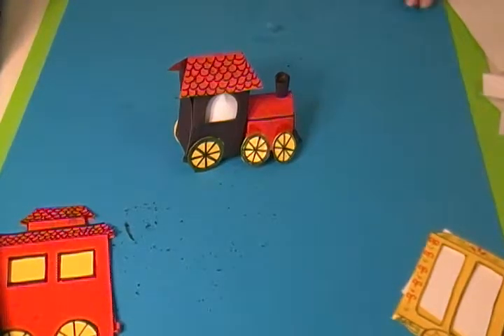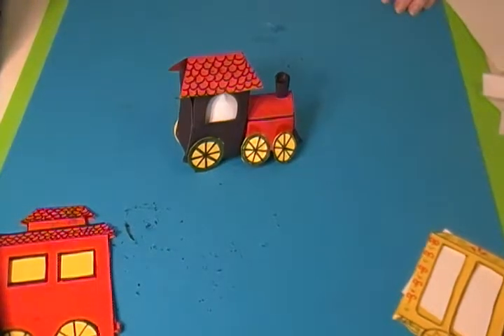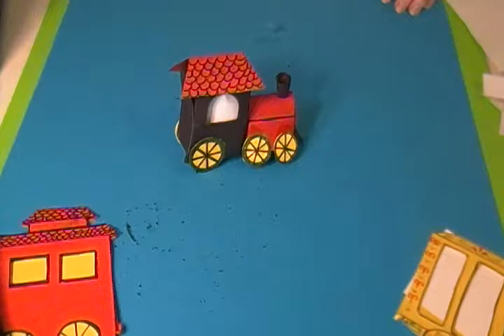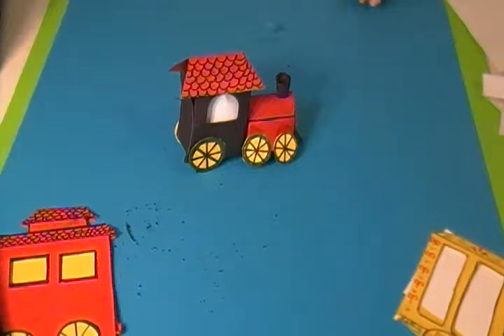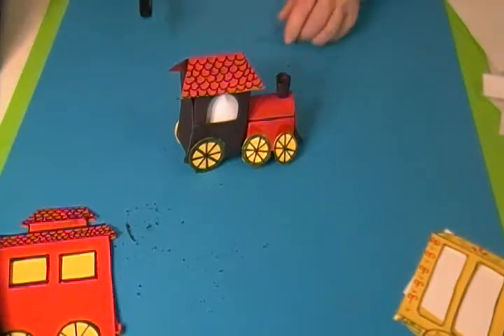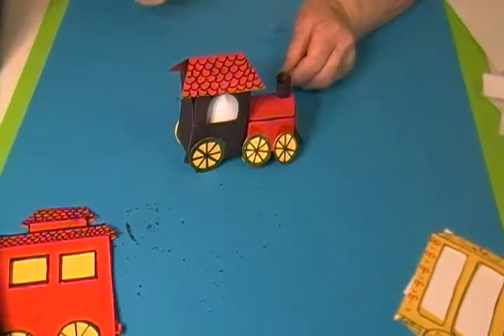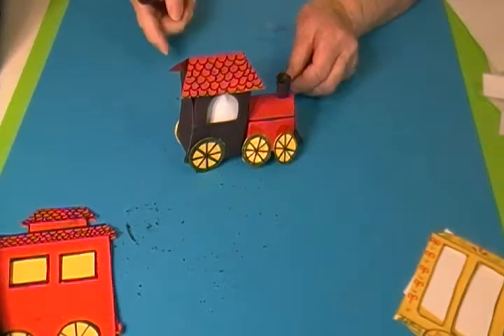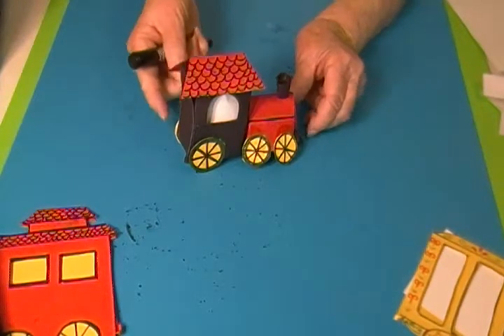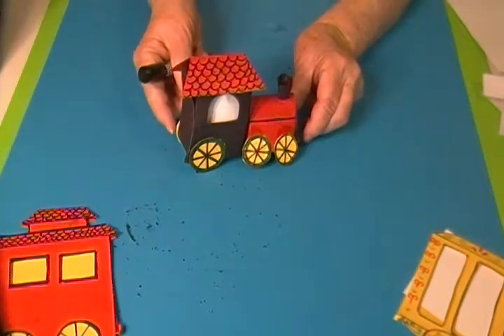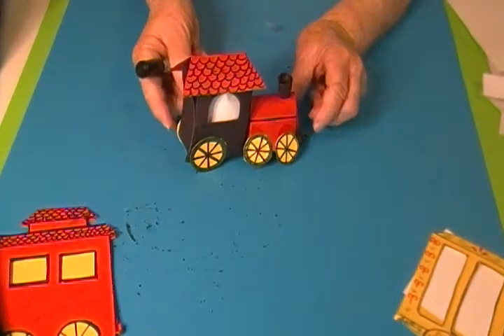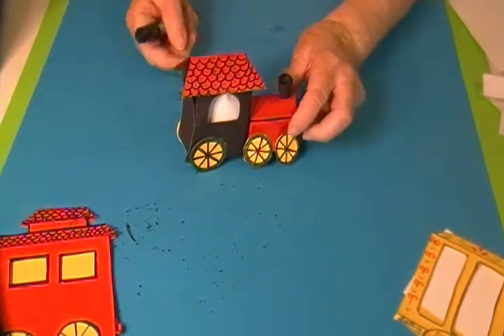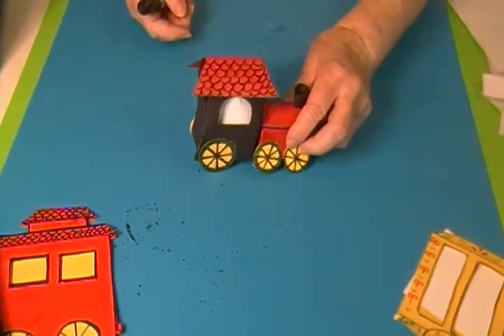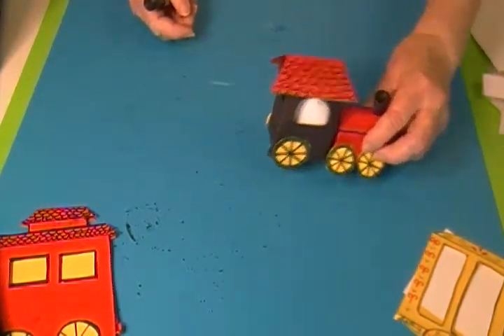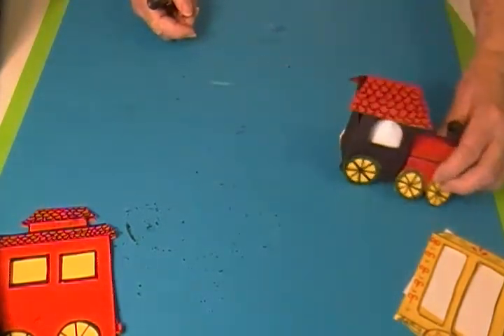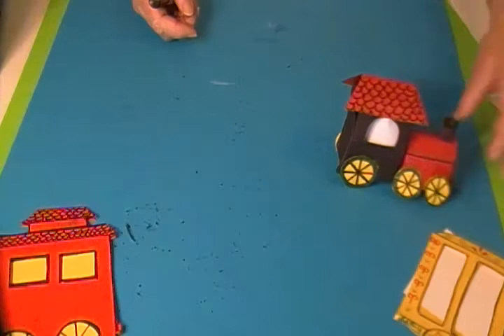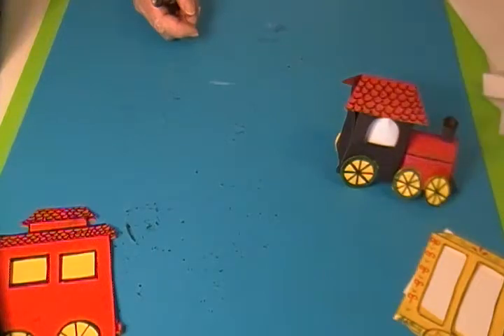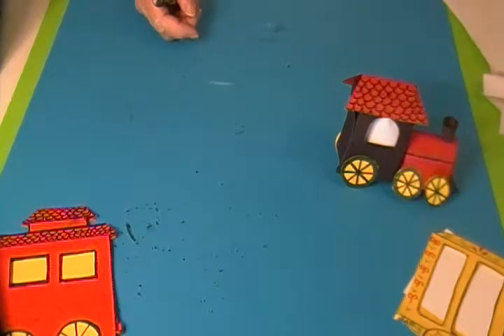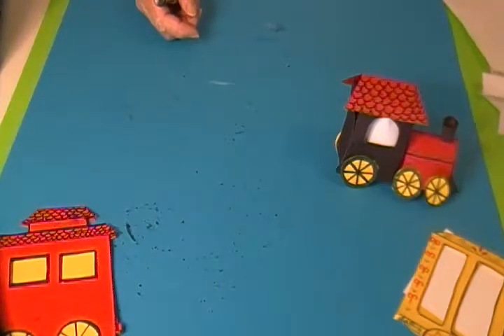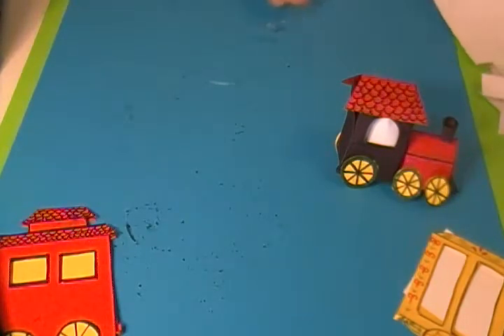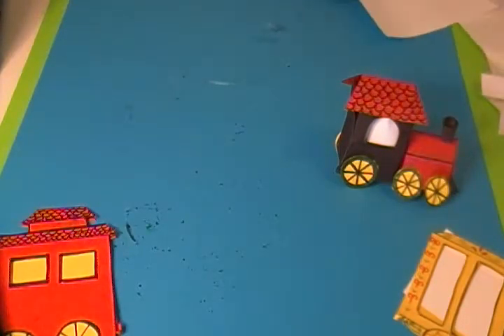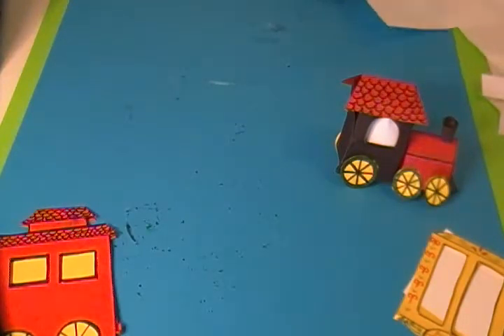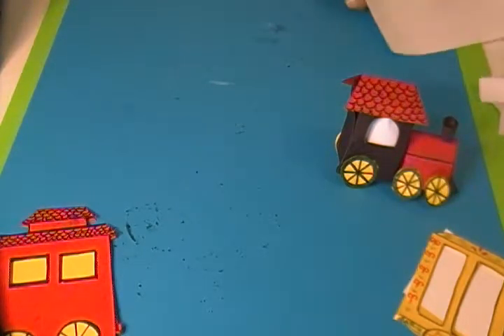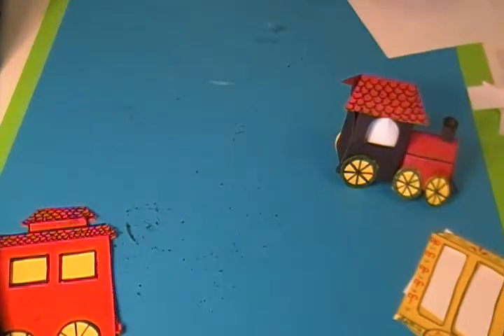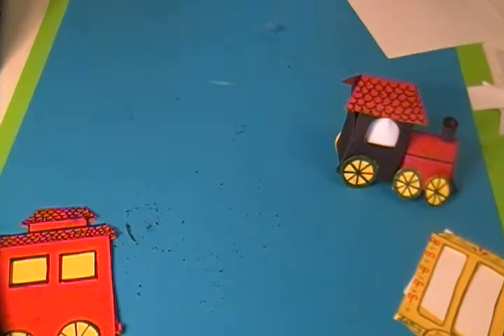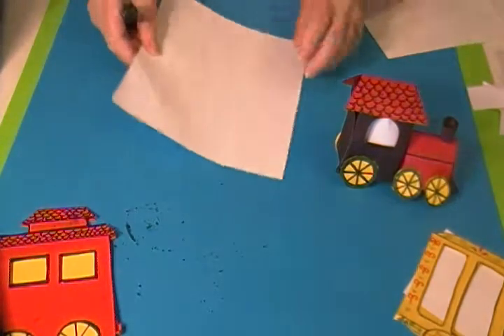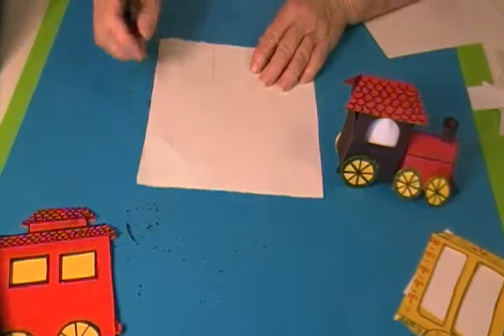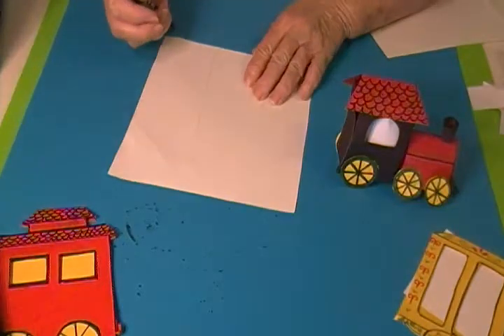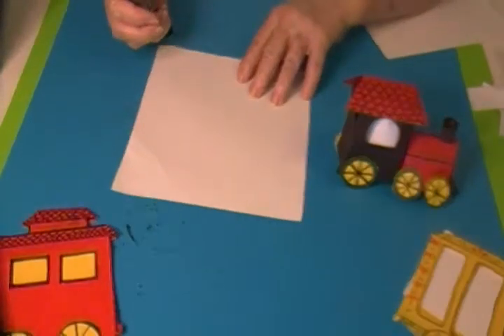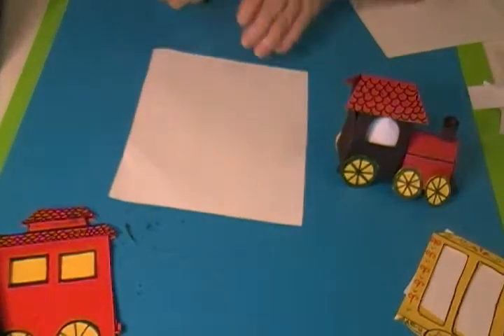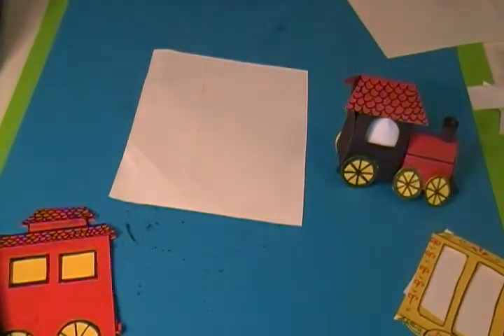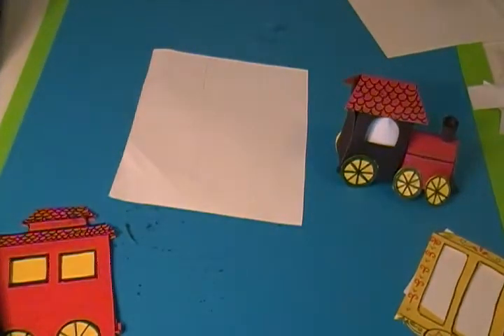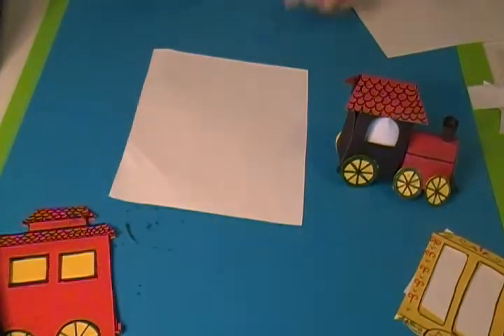This little old-fashioned locomotive will be the beginning of a circus train. To make it, I started and drew the cab part first, and it's just a box.